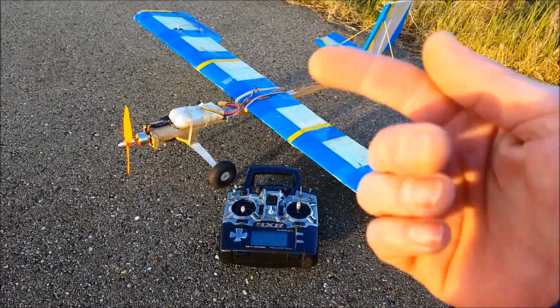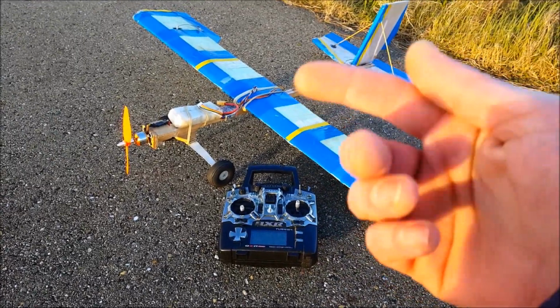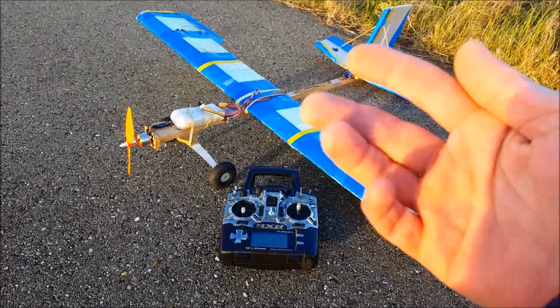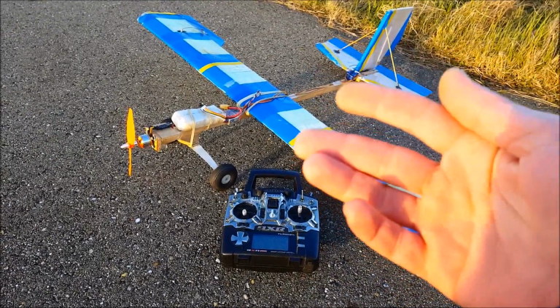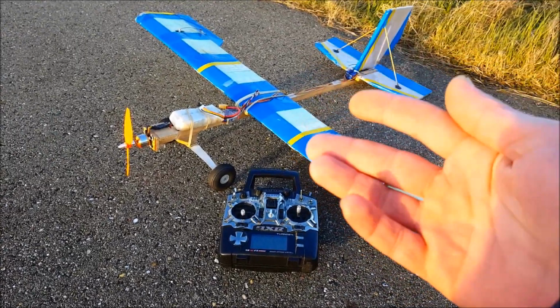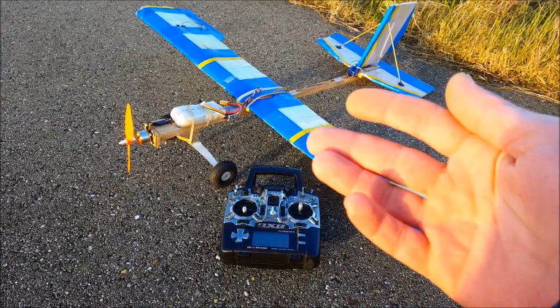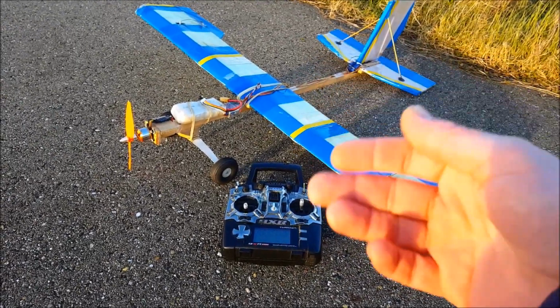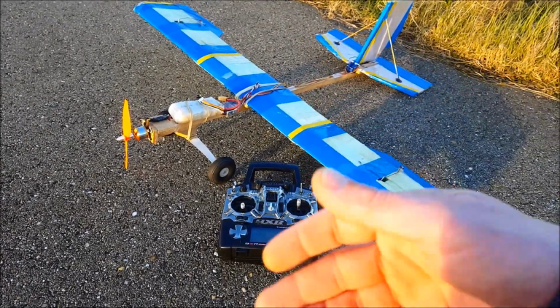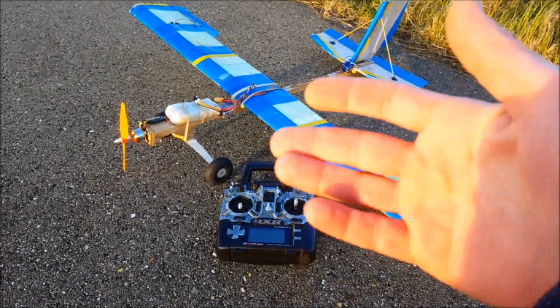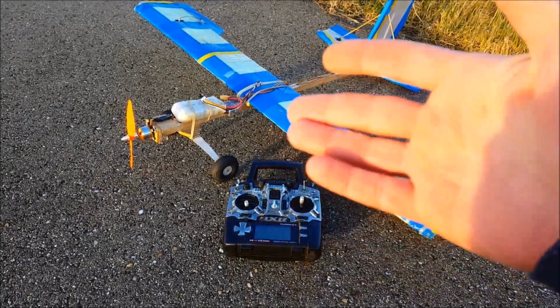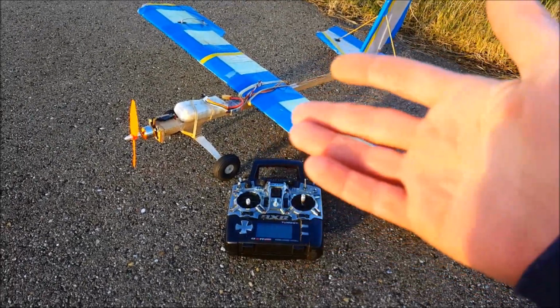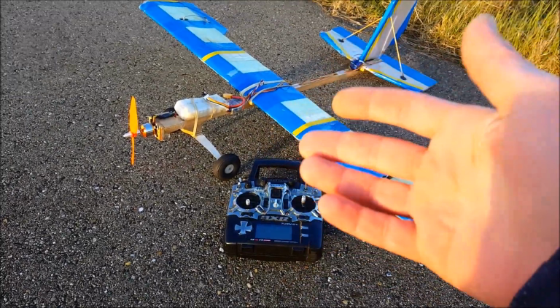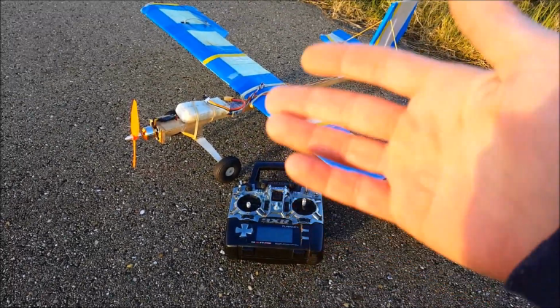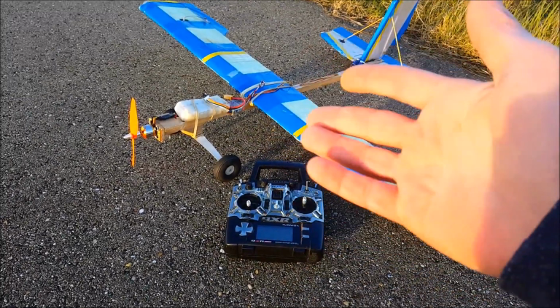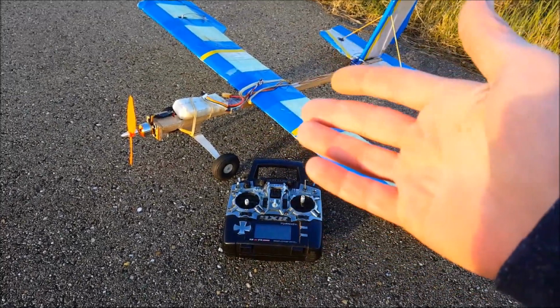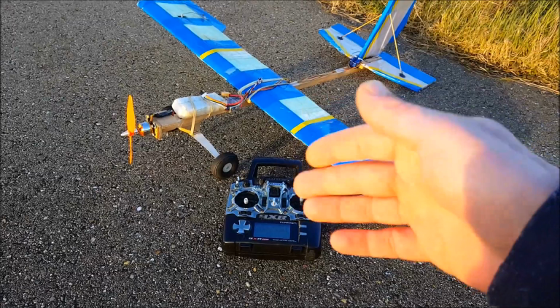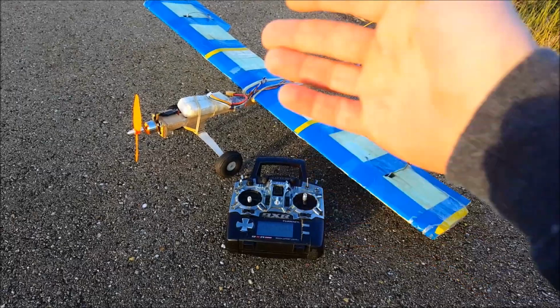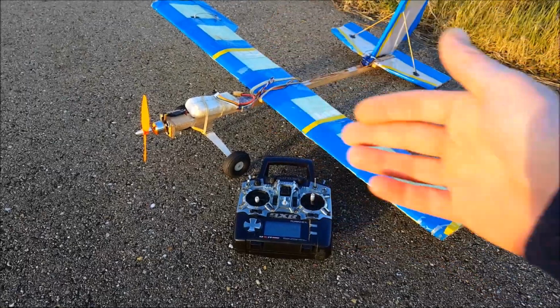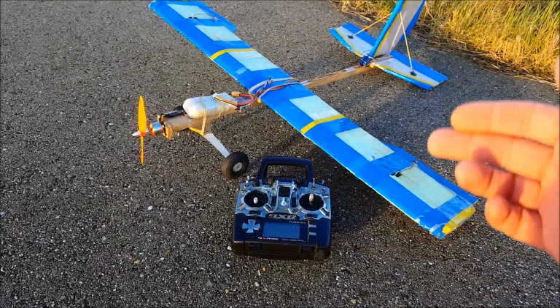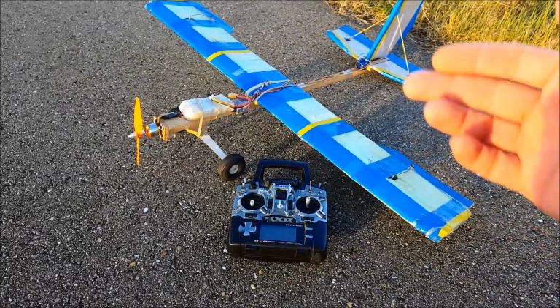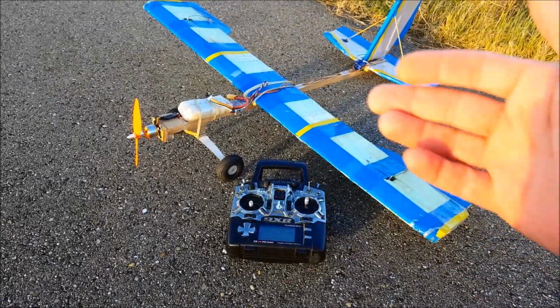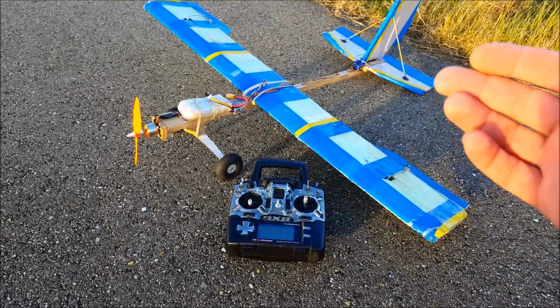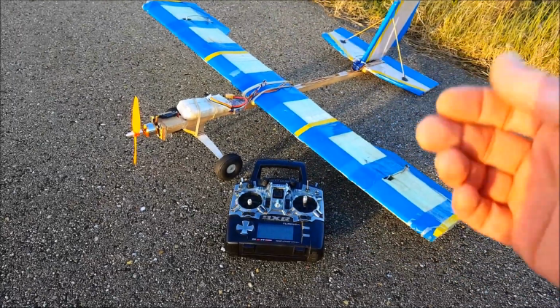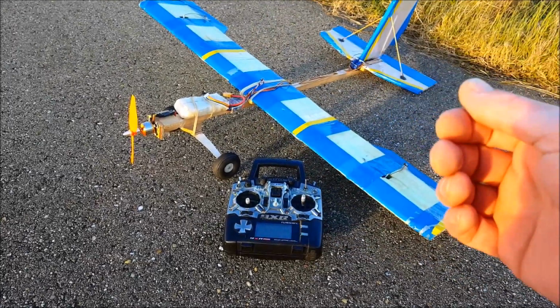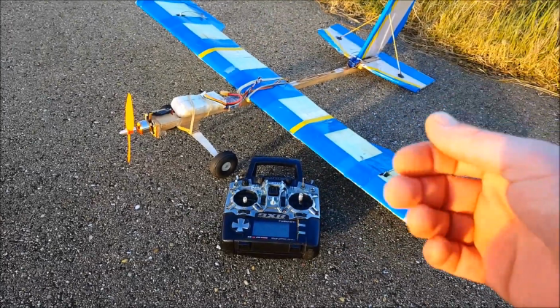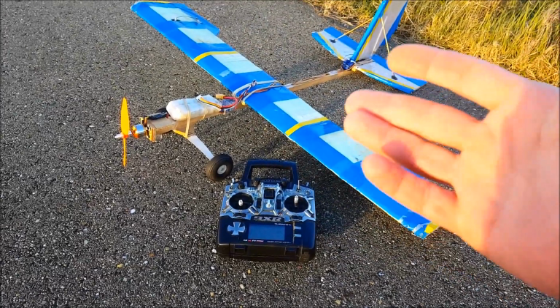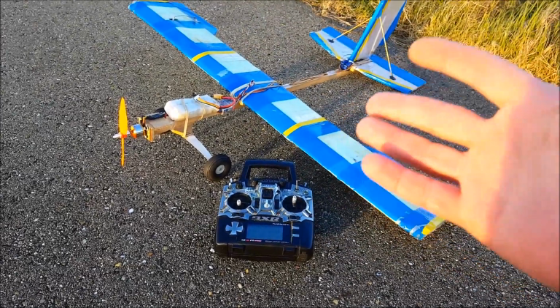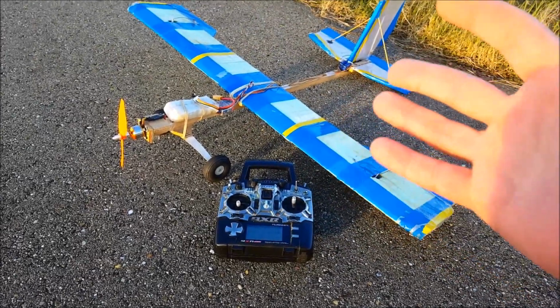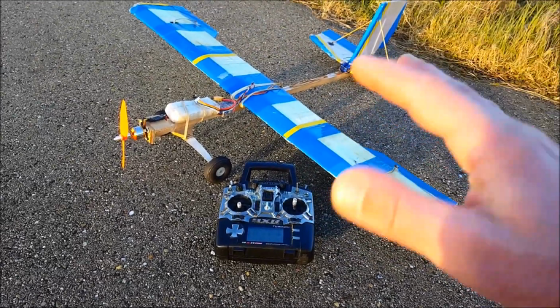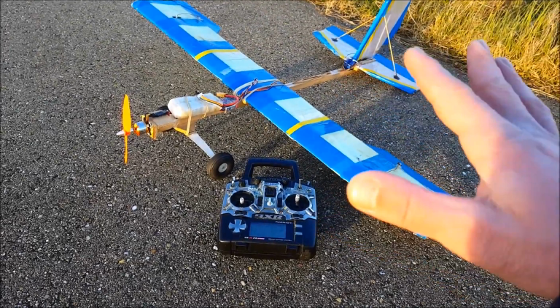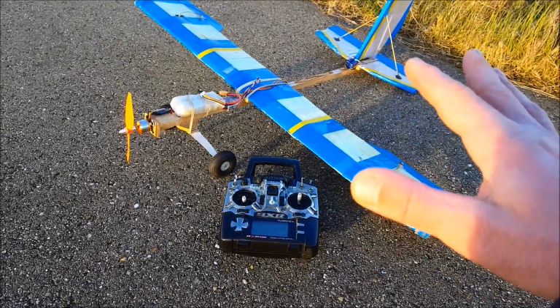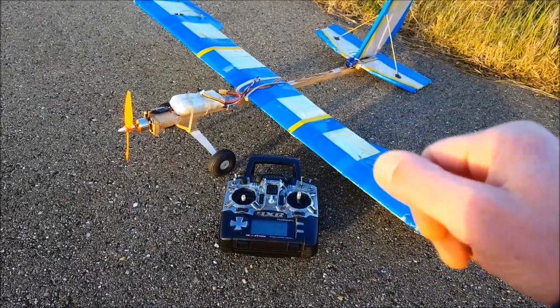Of course it needs to fly easy, but that's easily done with a dihedral wing, or in my case a polyhedral dihedral wing, that makes it fly hands off.